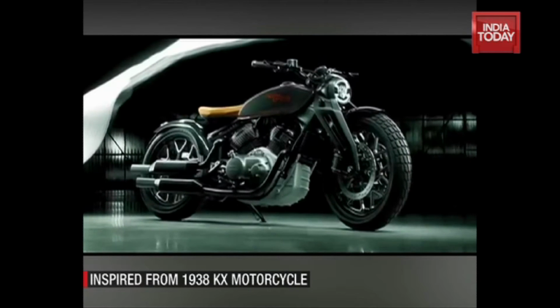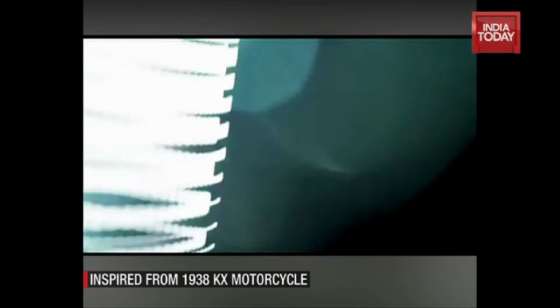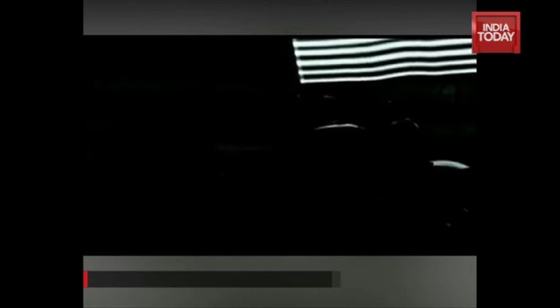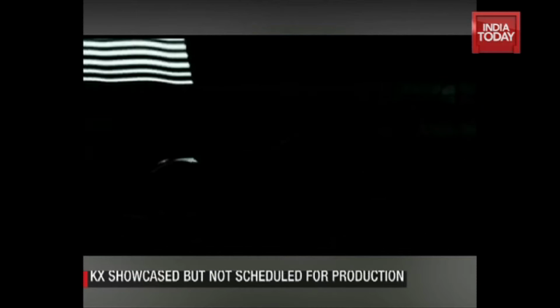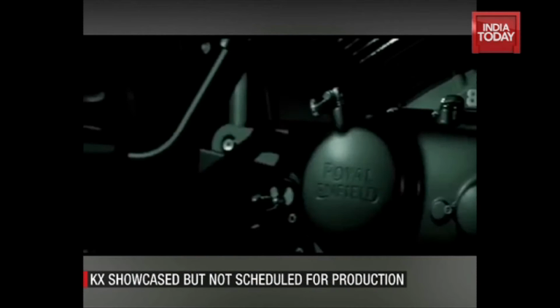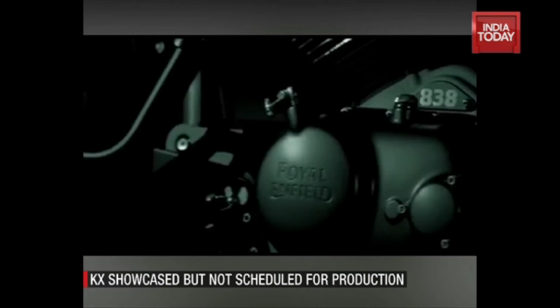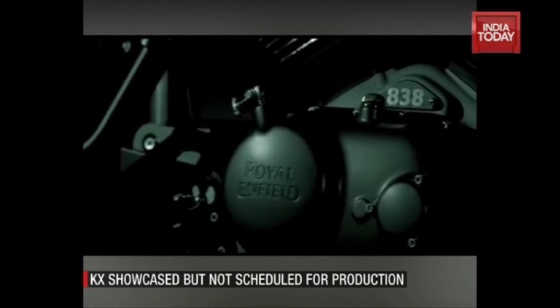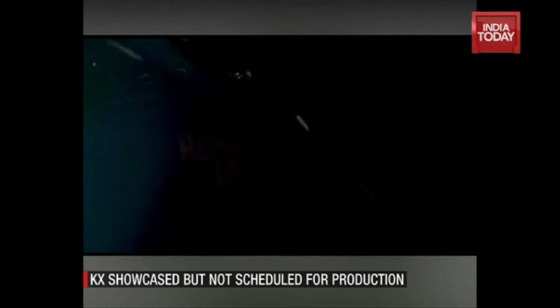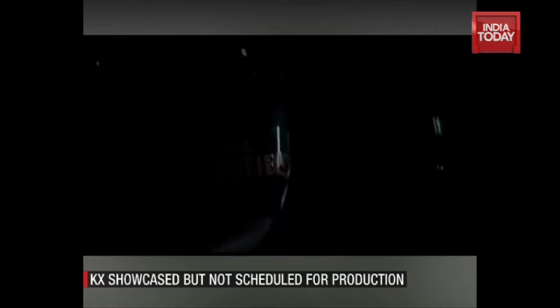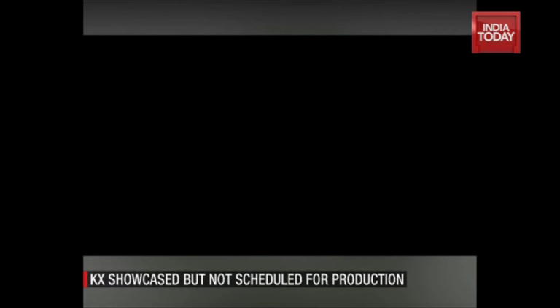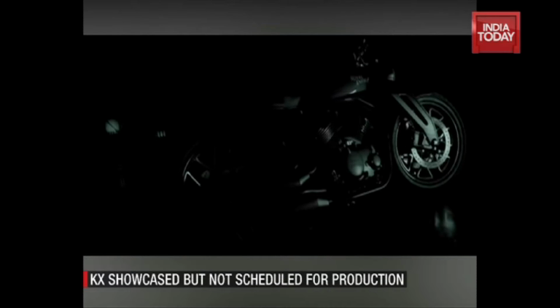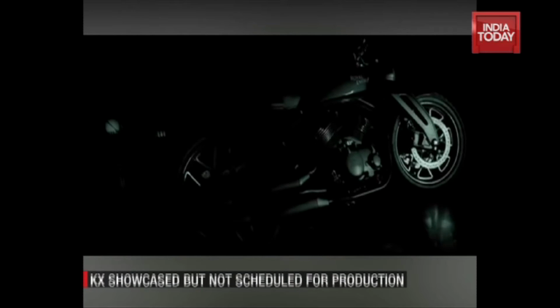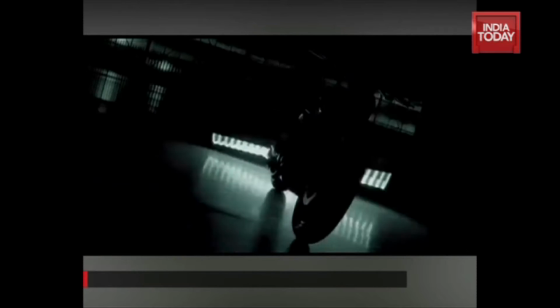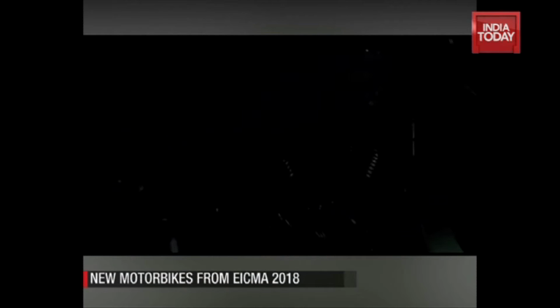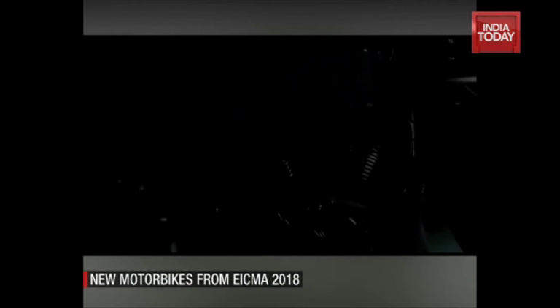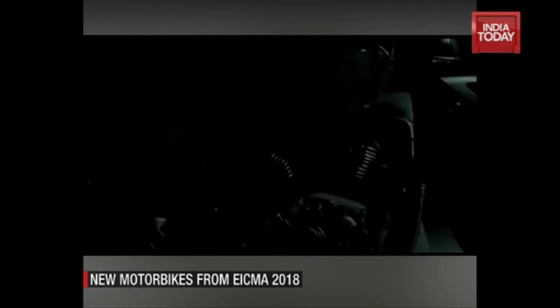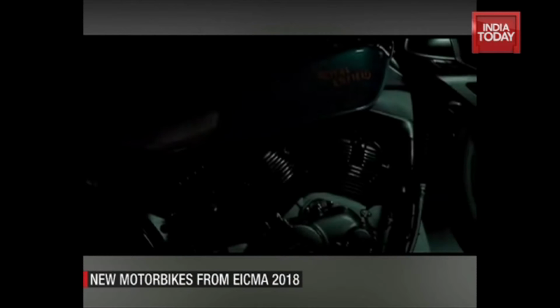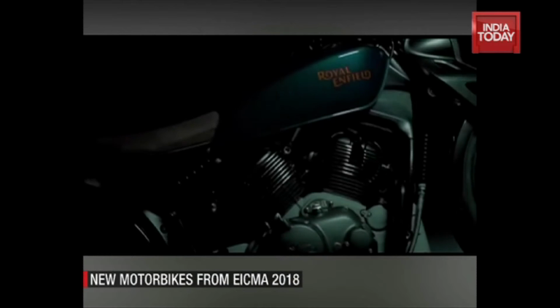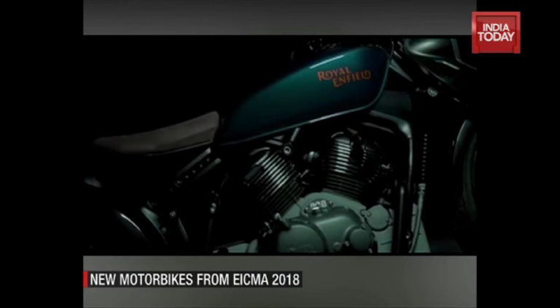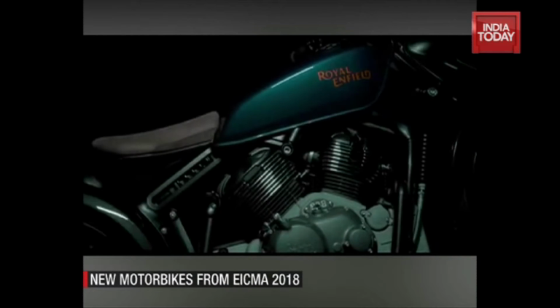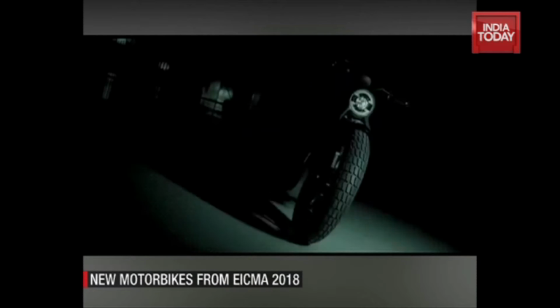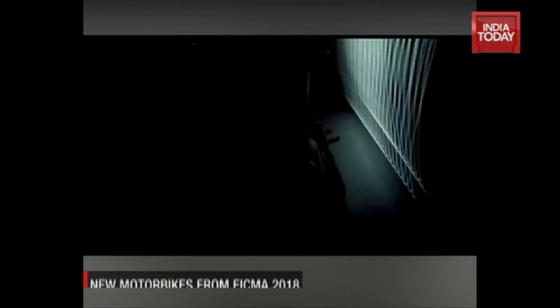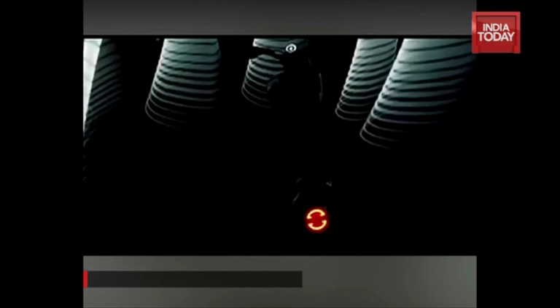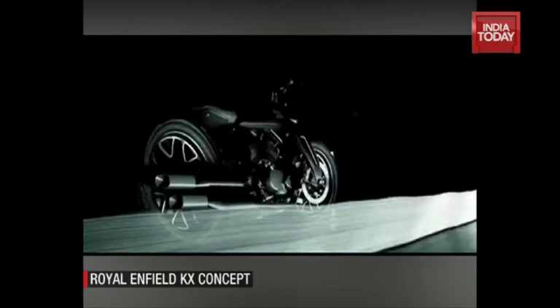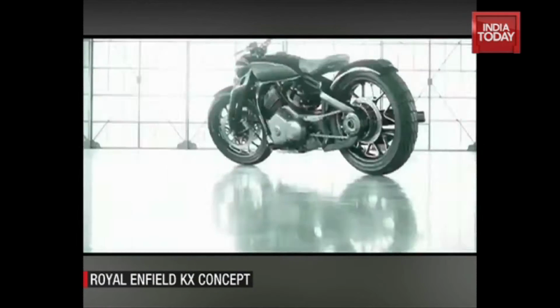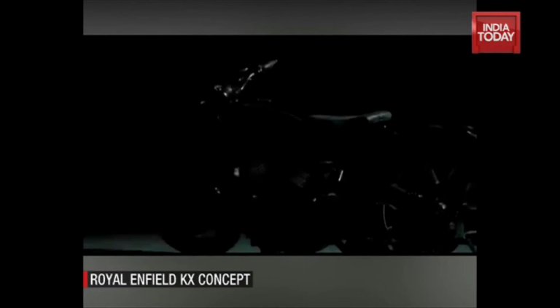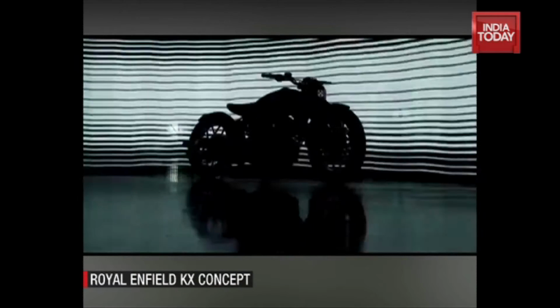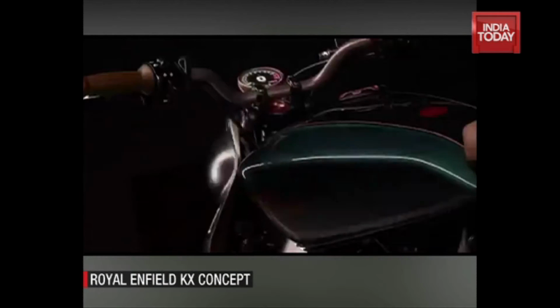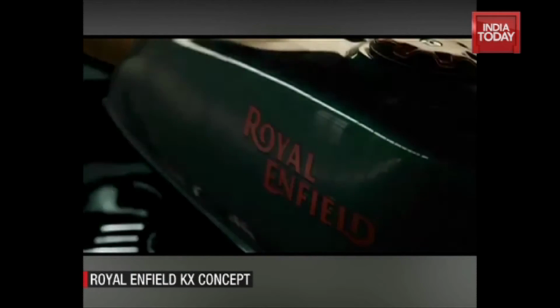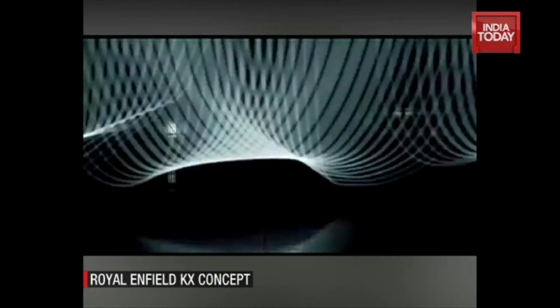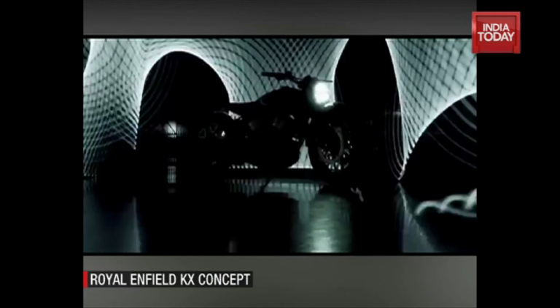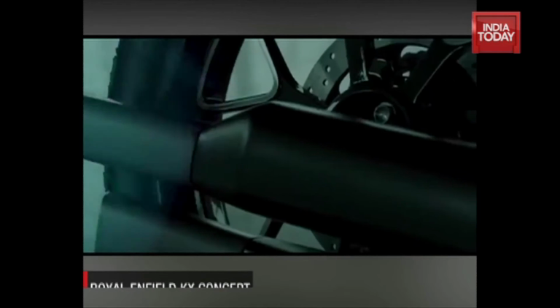The Concept KX remains a one-off prototype for now with no production plans, but we could see the design evolve and influence future Royal Enfield motorcycles, including a high-displacement V-twin powered model.